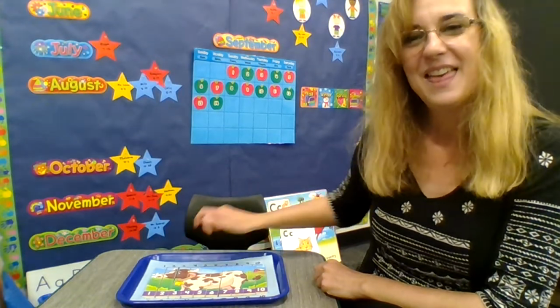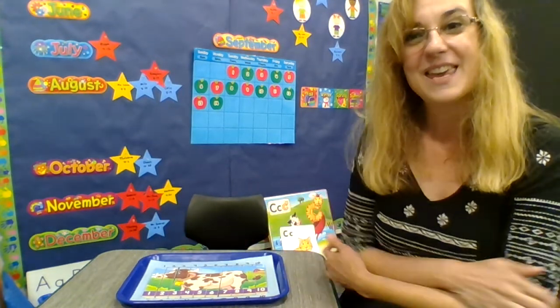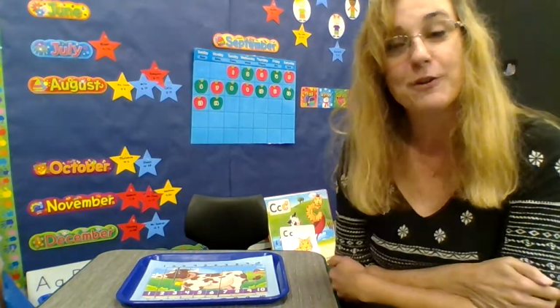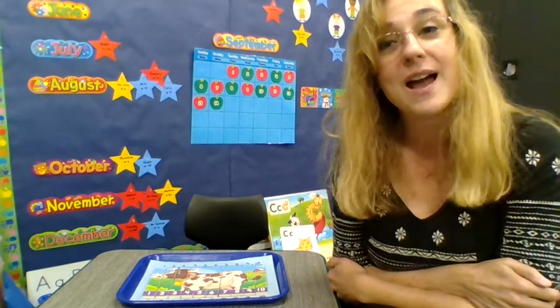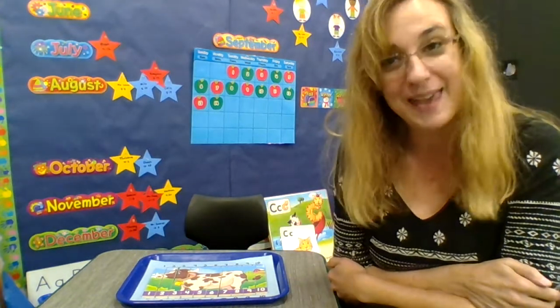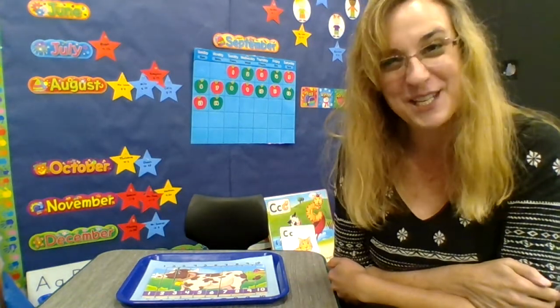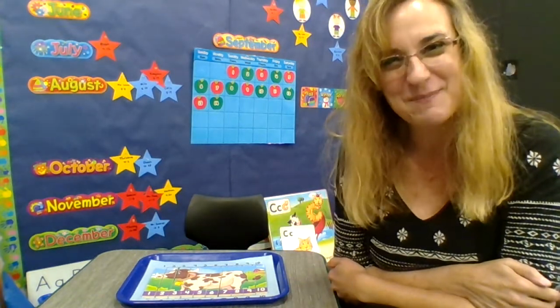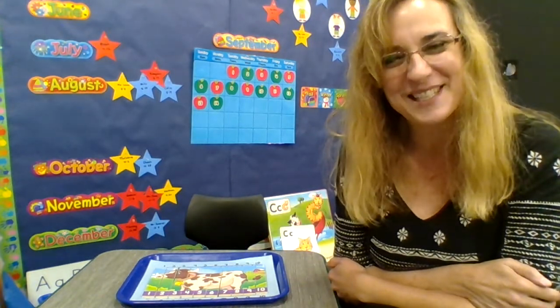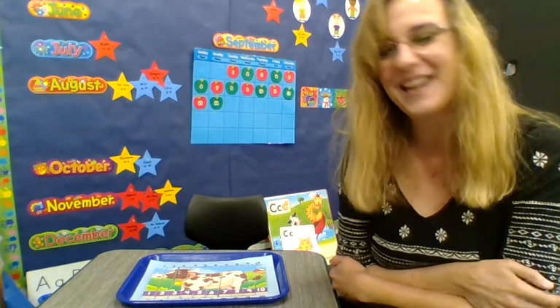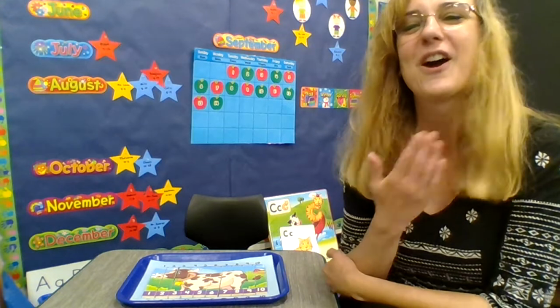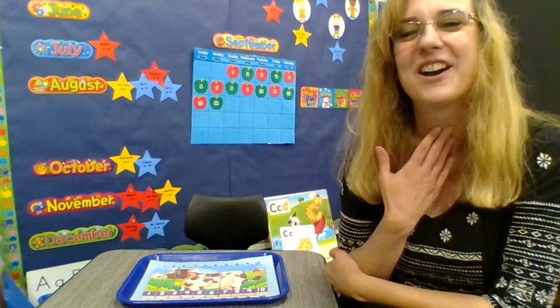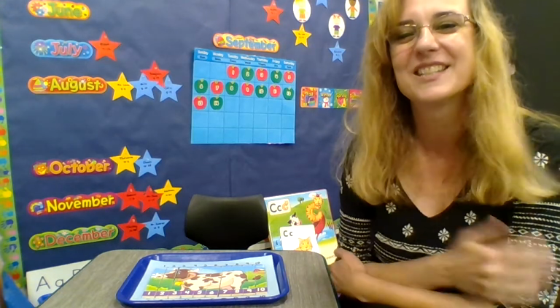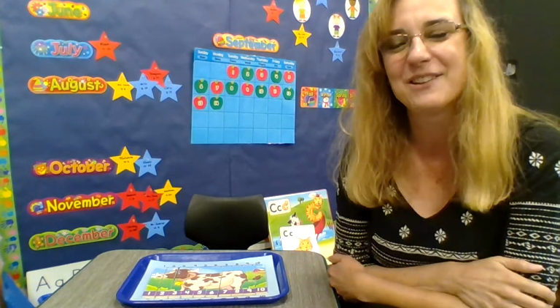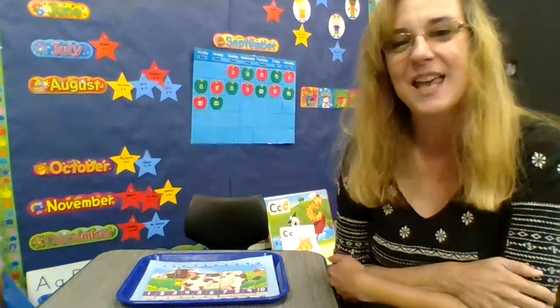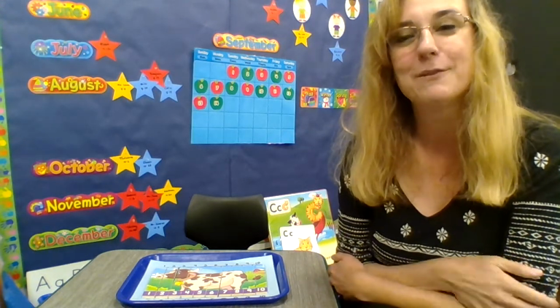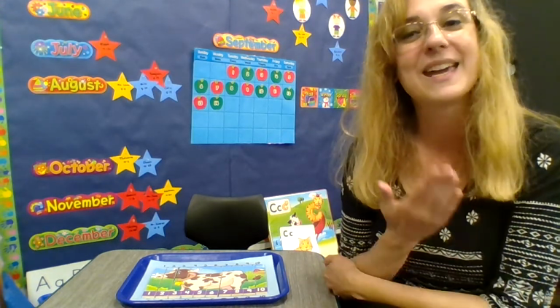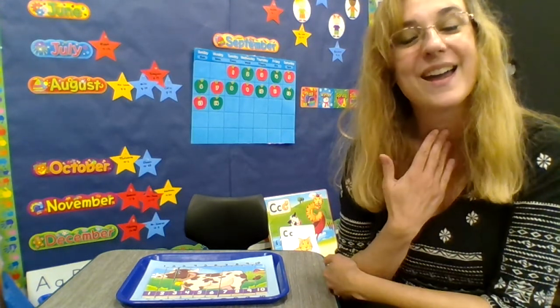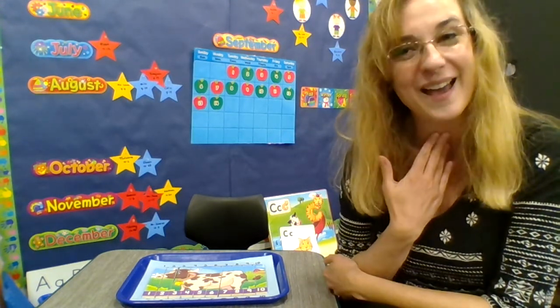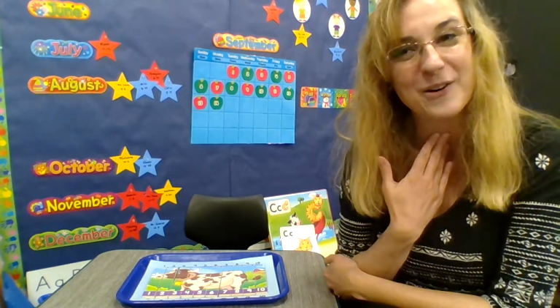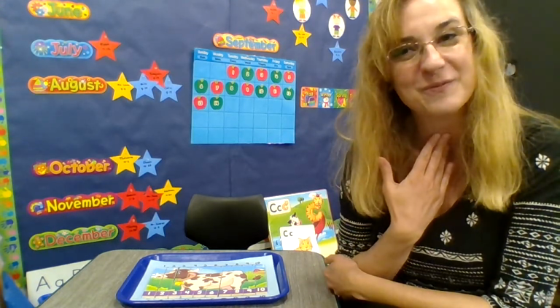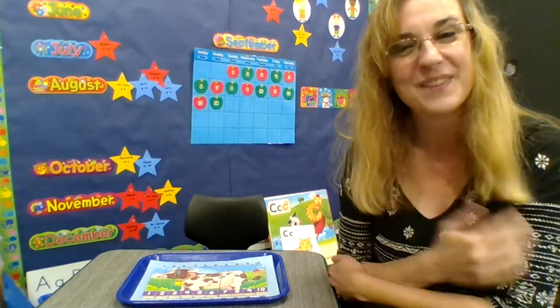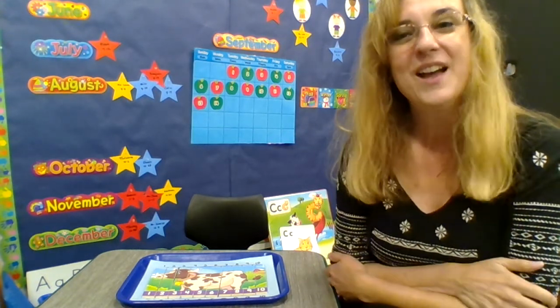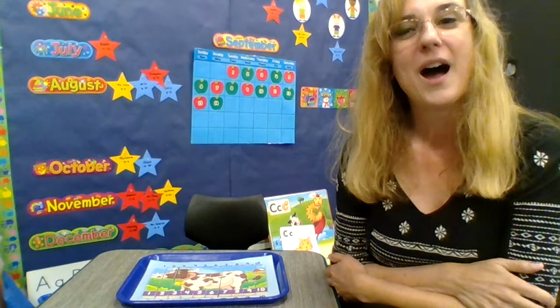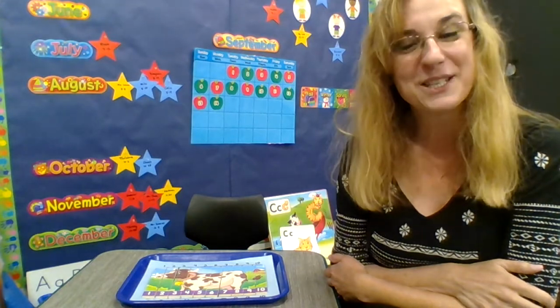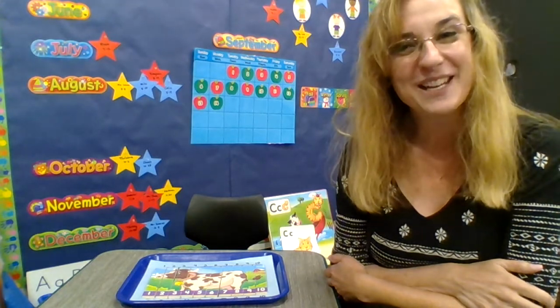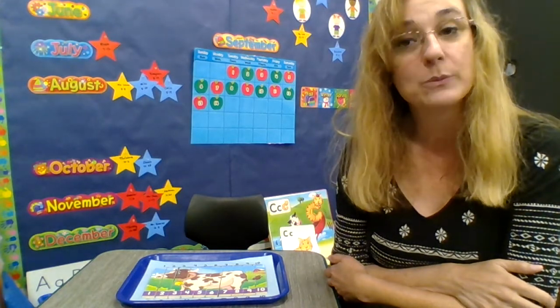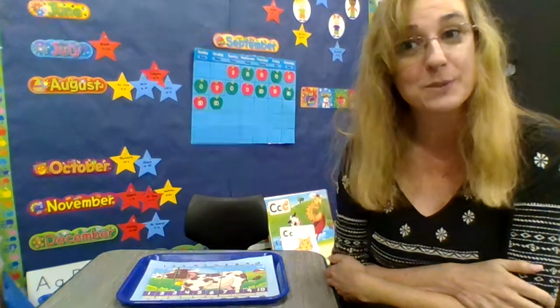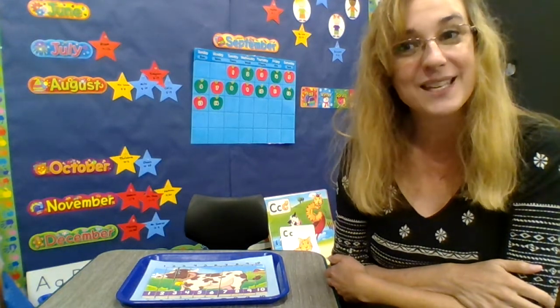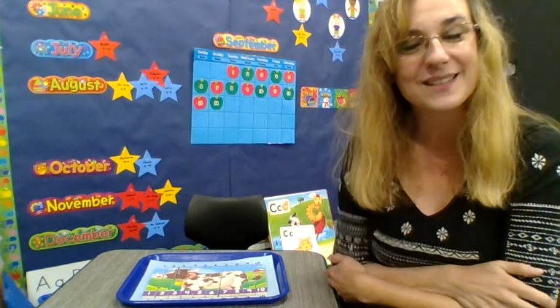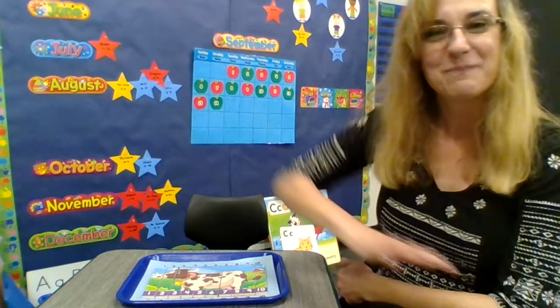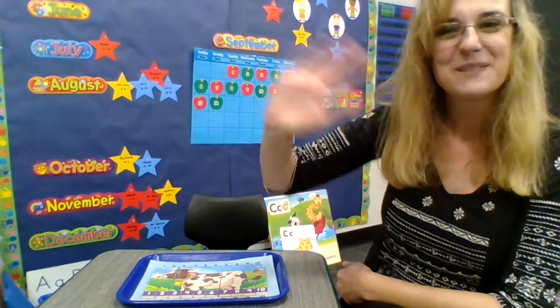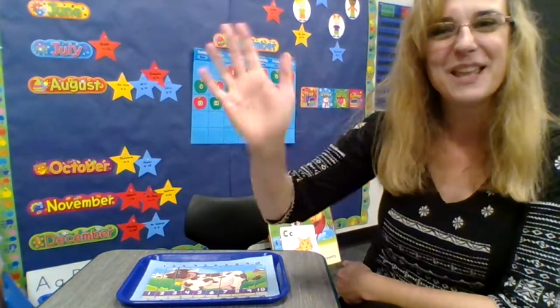Thank you for counting with me today with our C sound and for making a cow. I will see you later and we'll do some more C things. See you later!